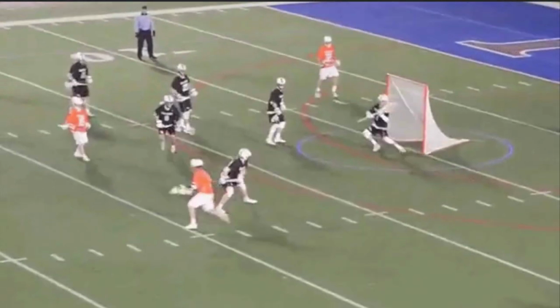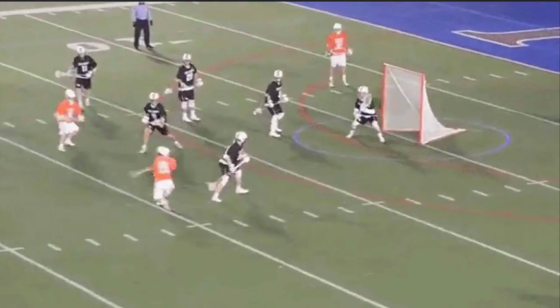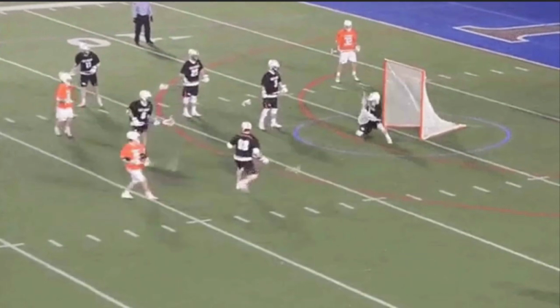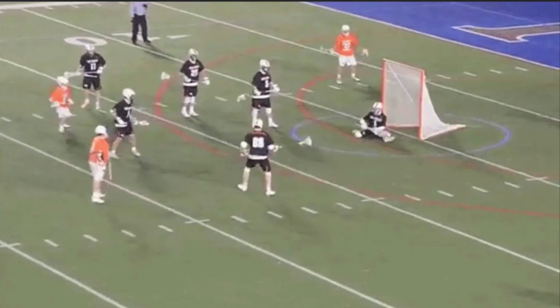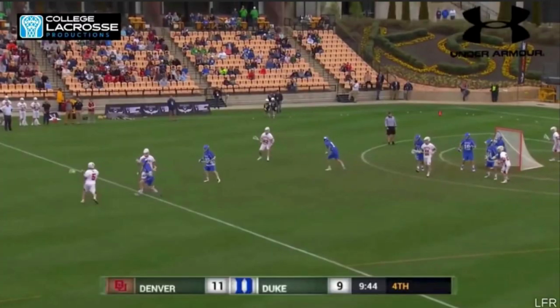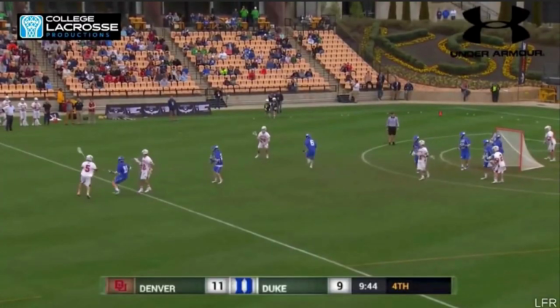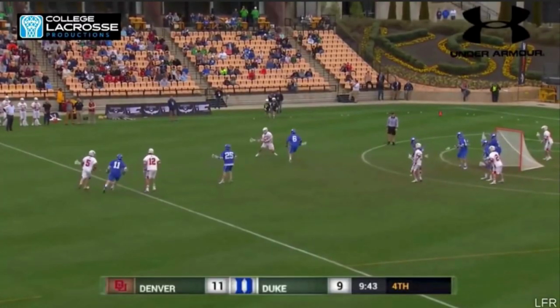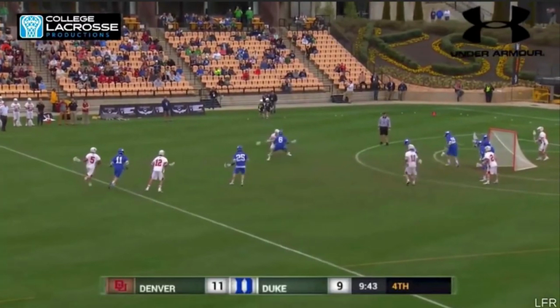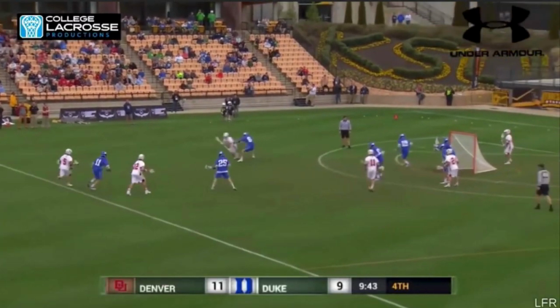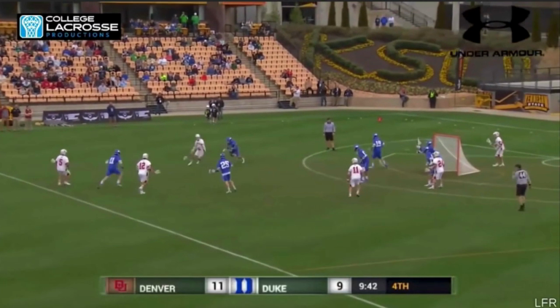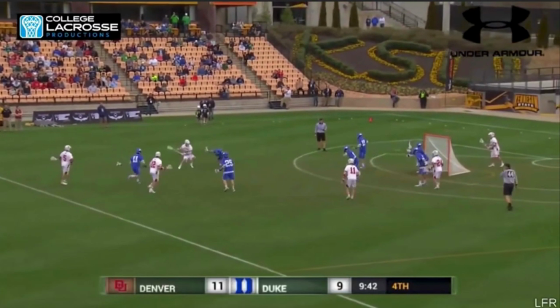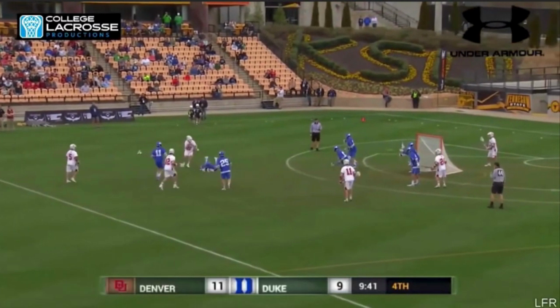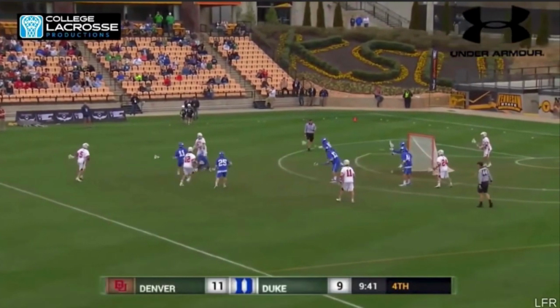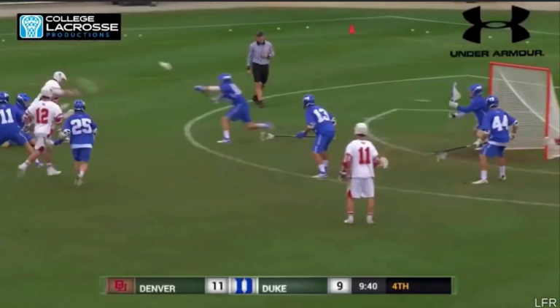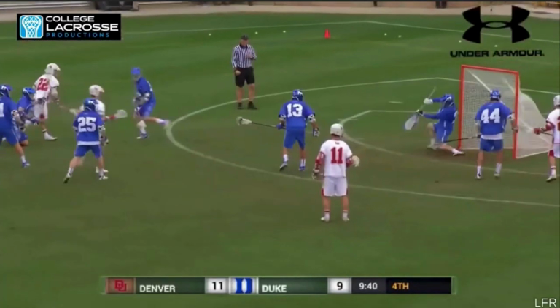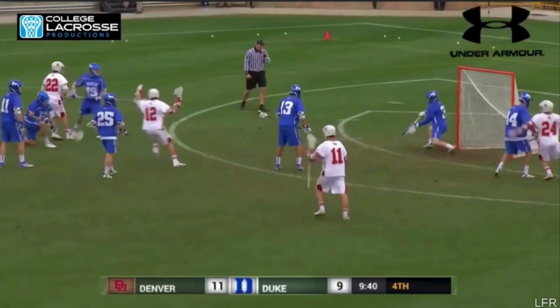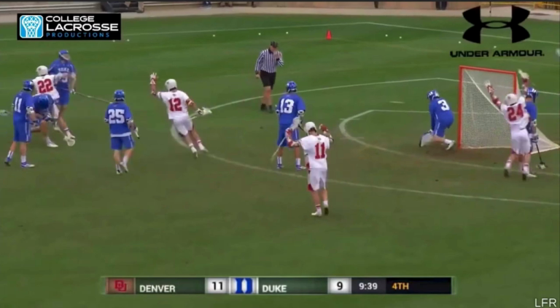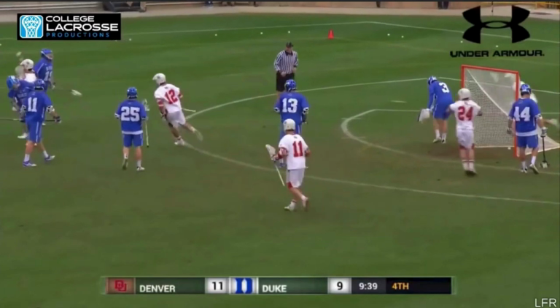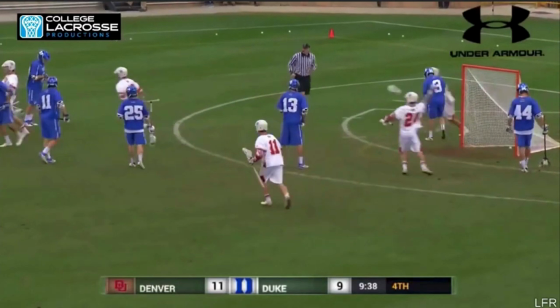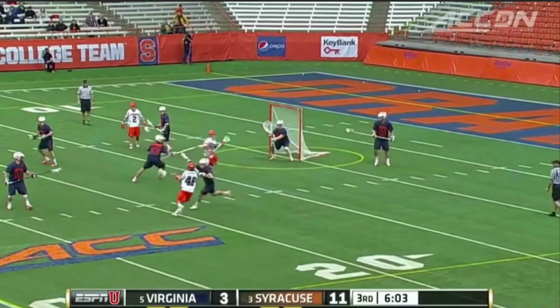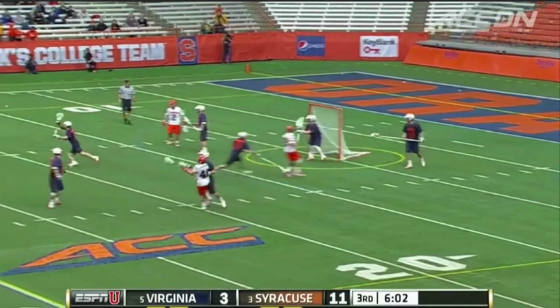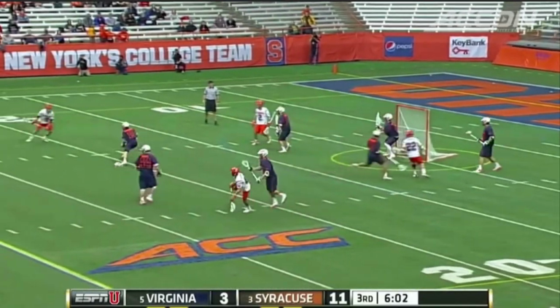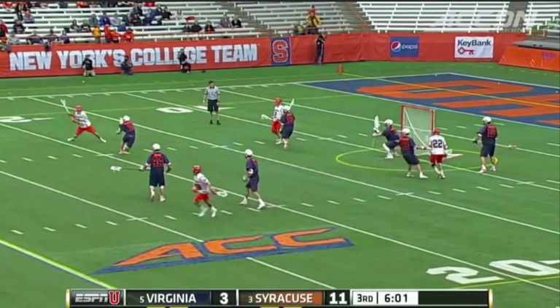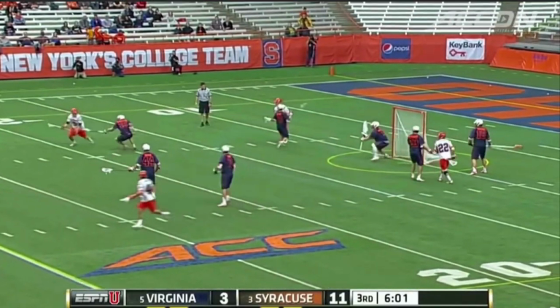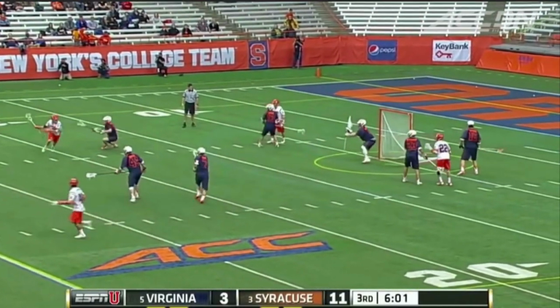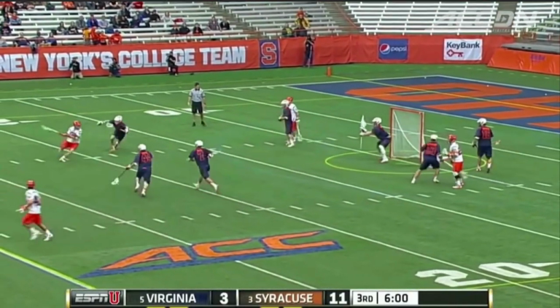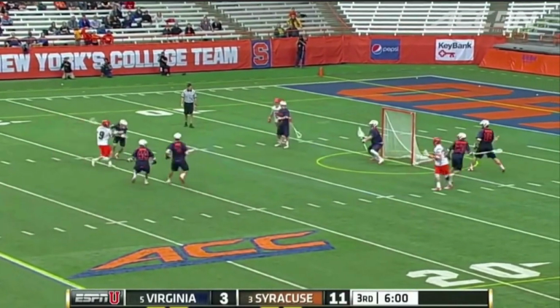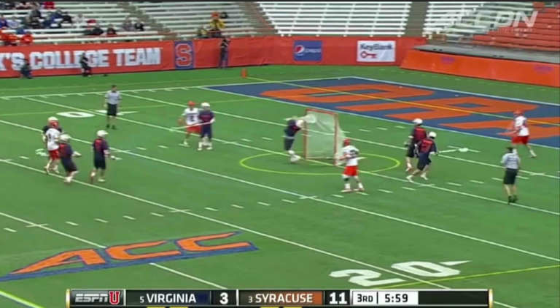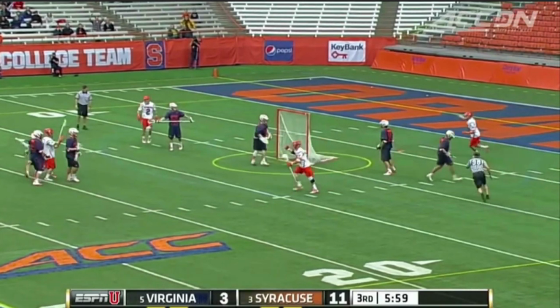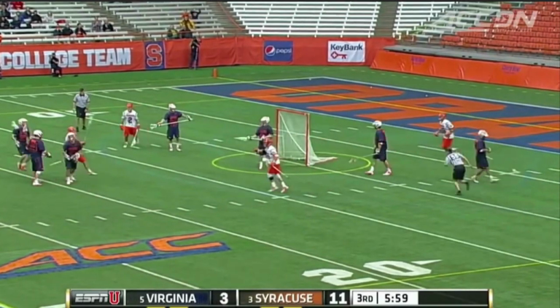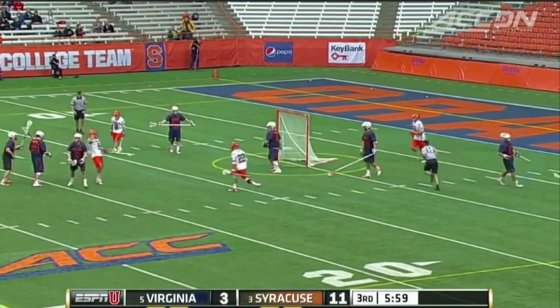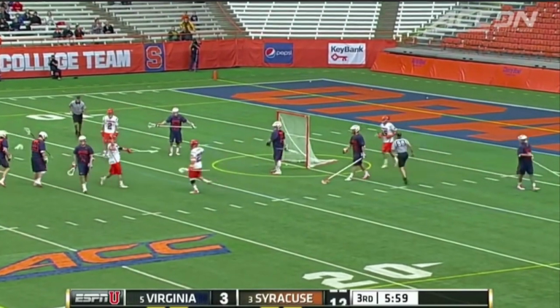The next time you go watch a college lacrosse game, notice how people are scoring. I can almost guarantee that at least one goal will come from a hitch. If you want to look at someone who does it really well, midfielders like Diemer Klaas or Tom Schreiber are excellent.